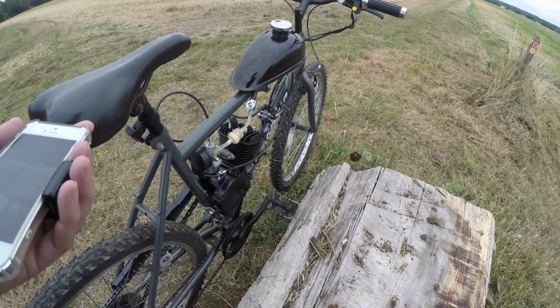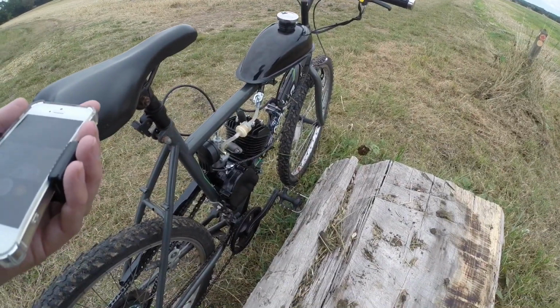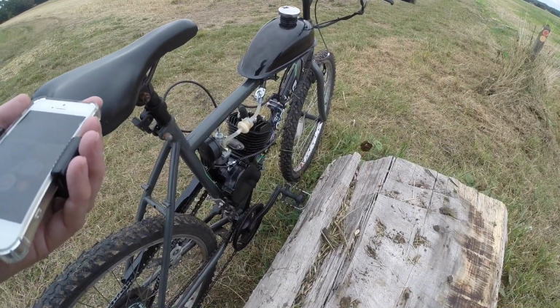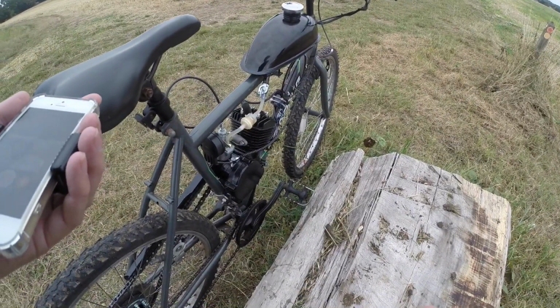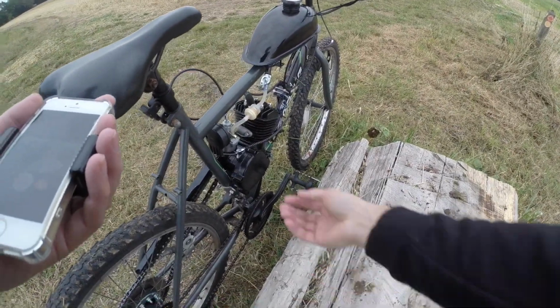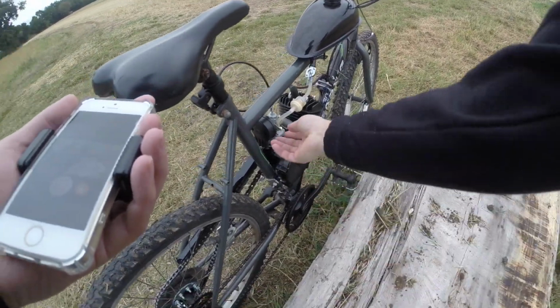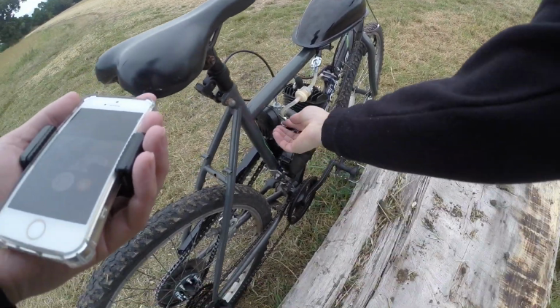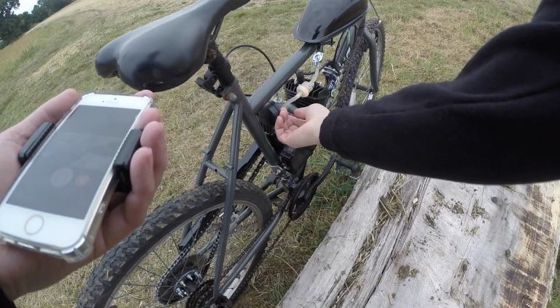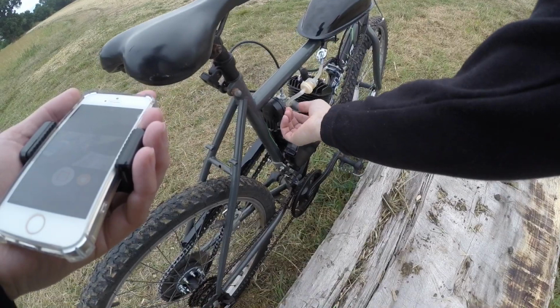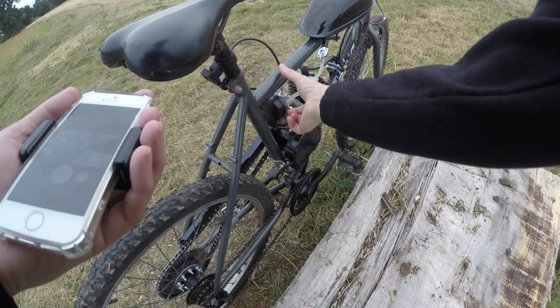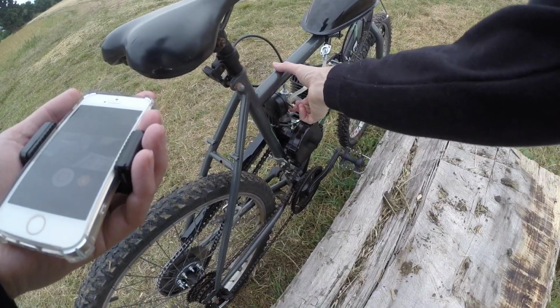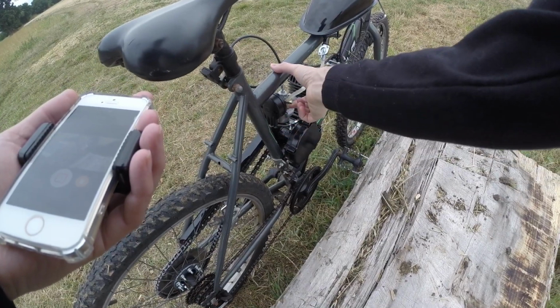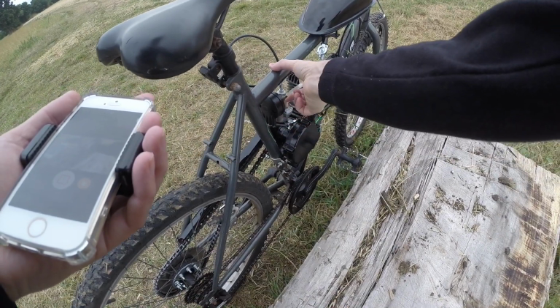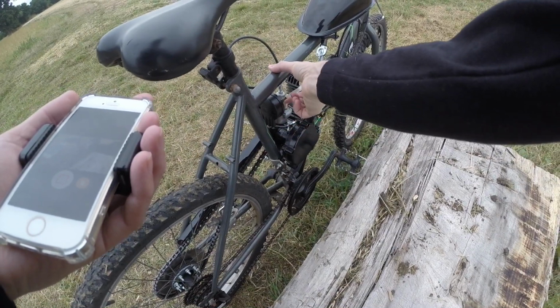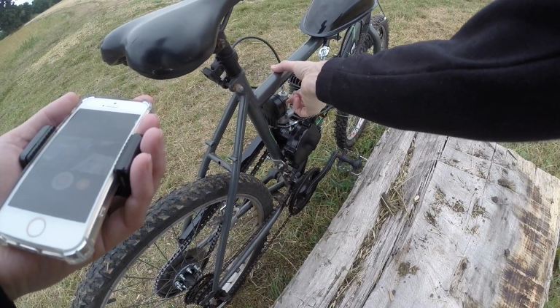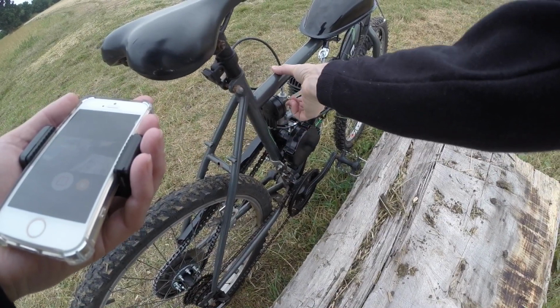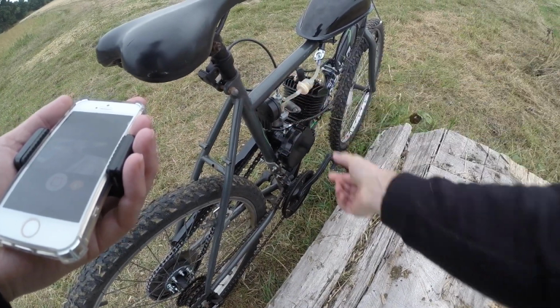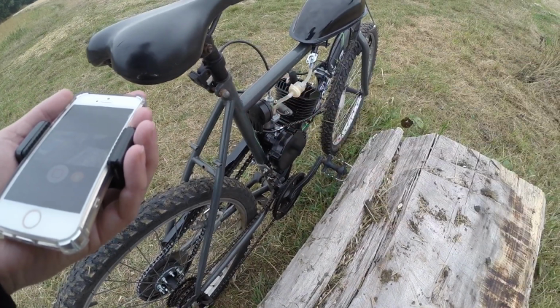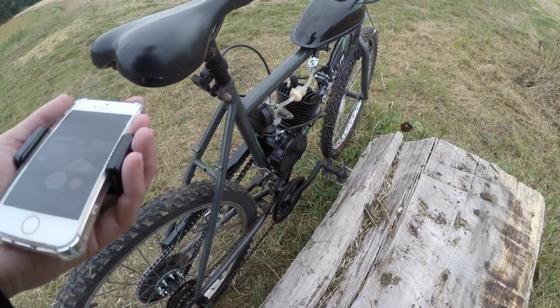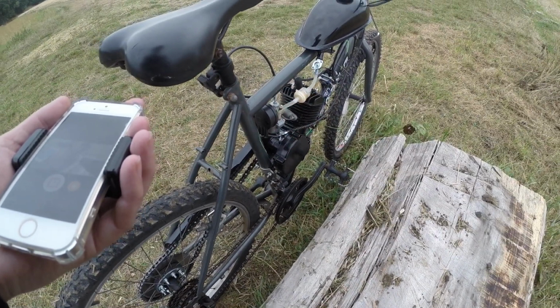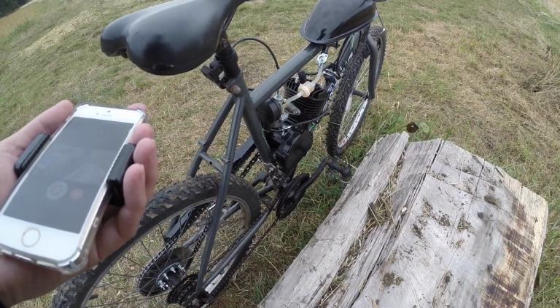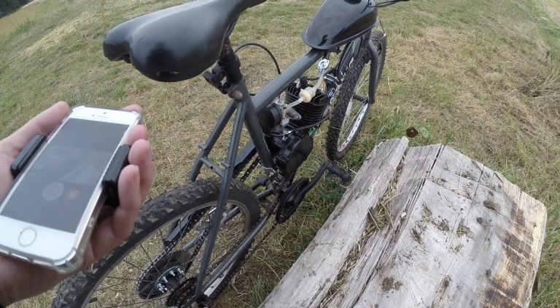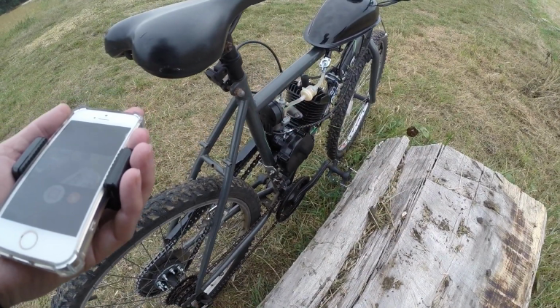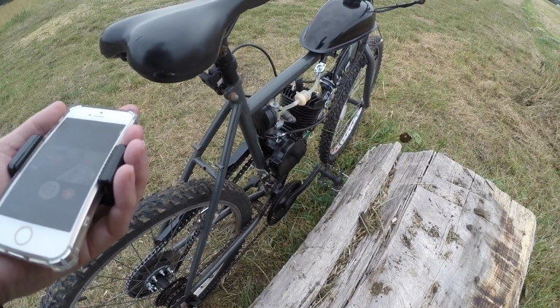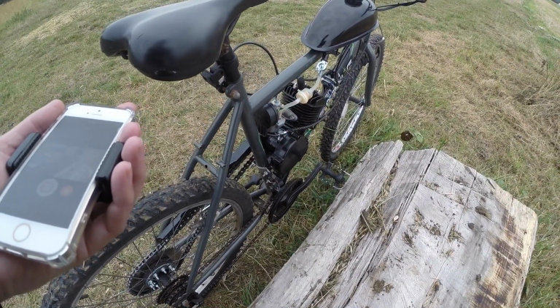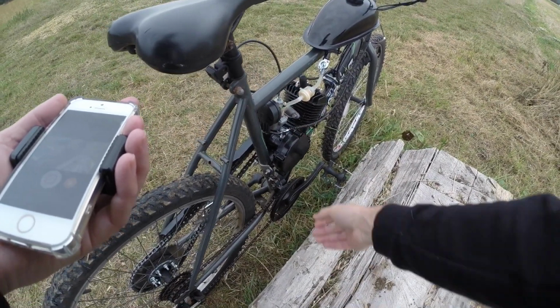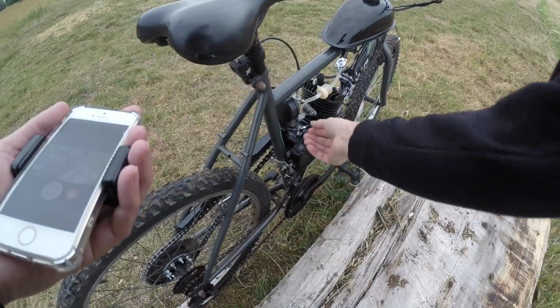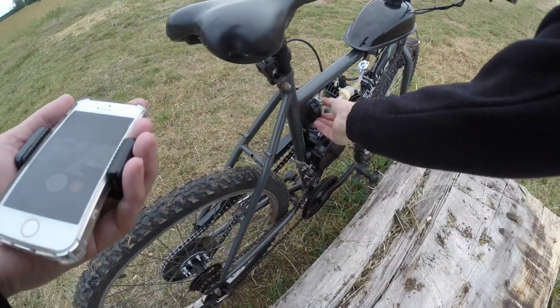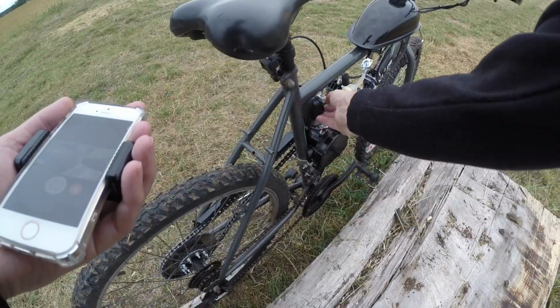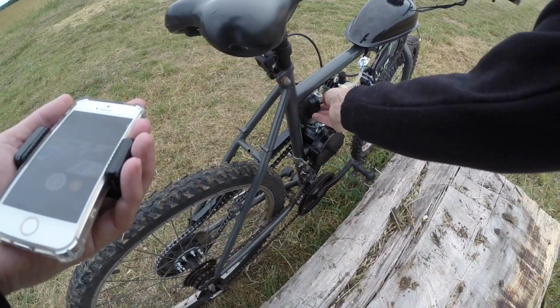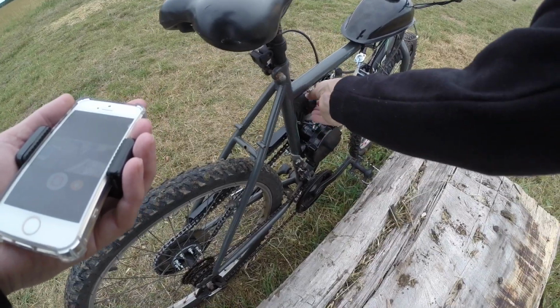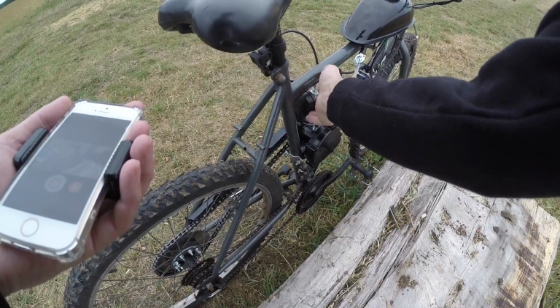You may also want to put the choke on, which is here. It's choked when it's up, so when you first start it and it's warming up, you might want to put it in that position.